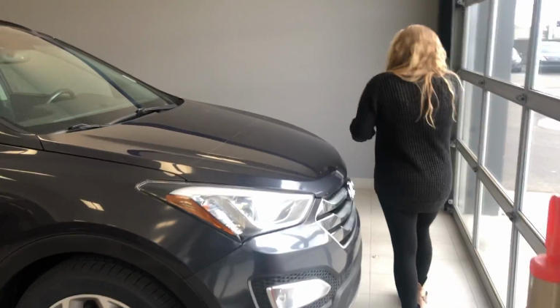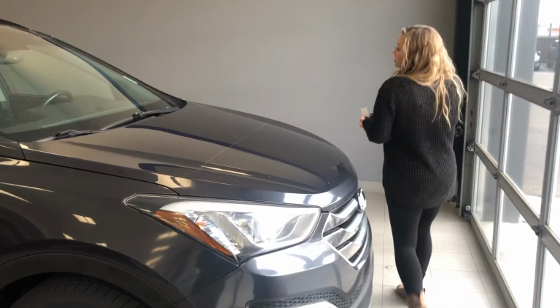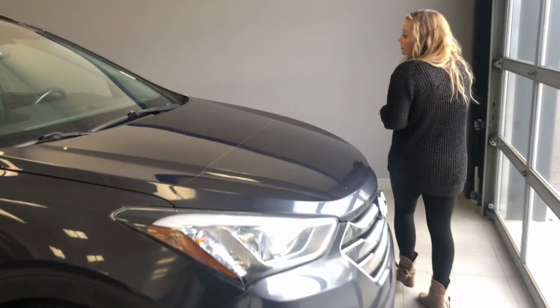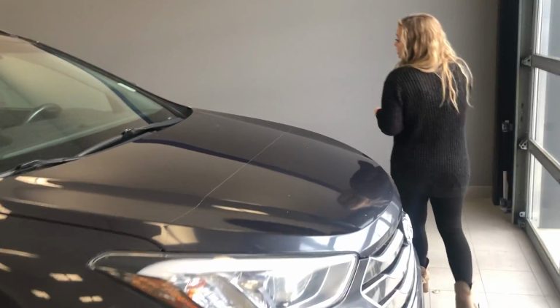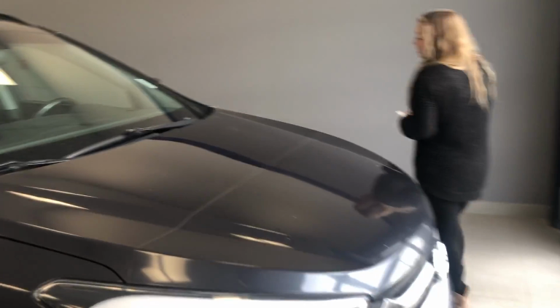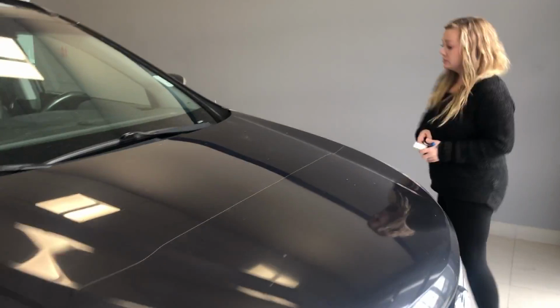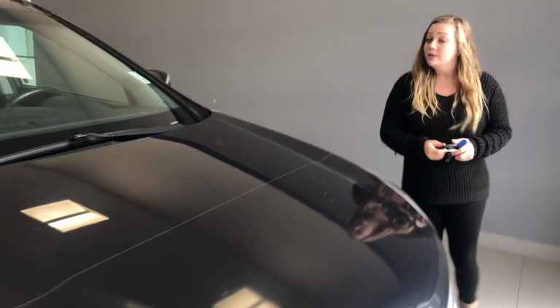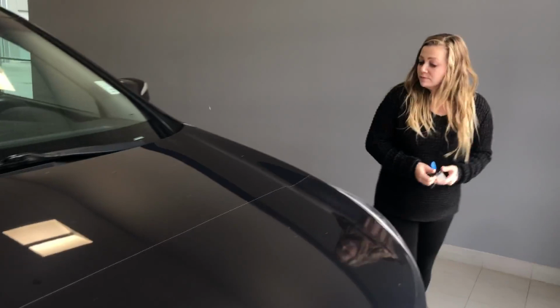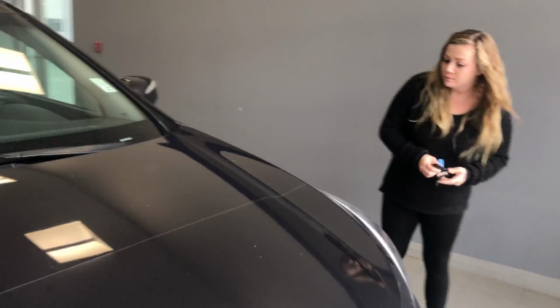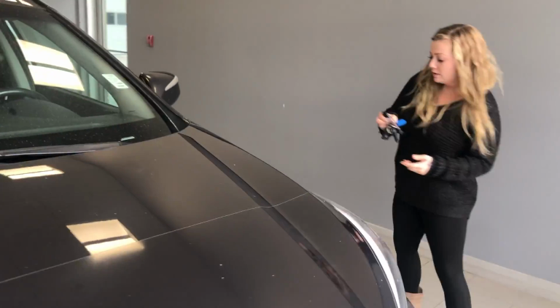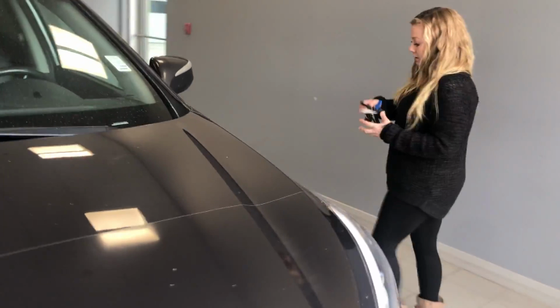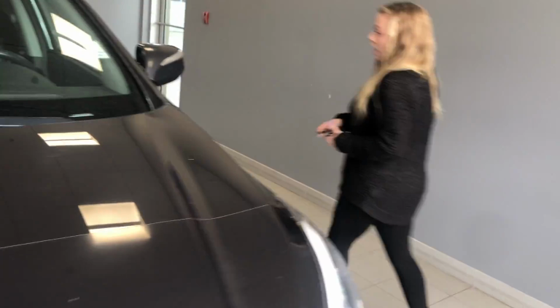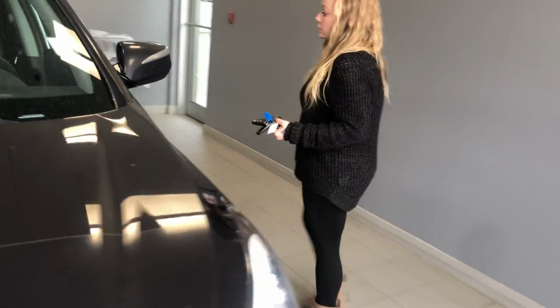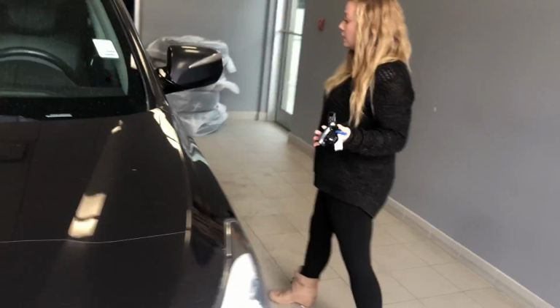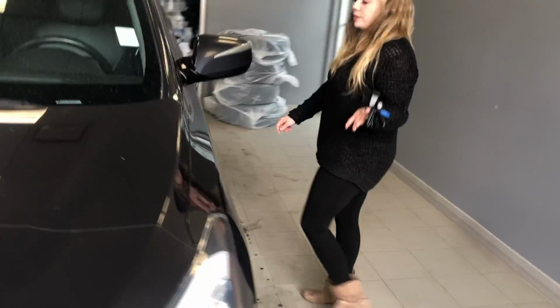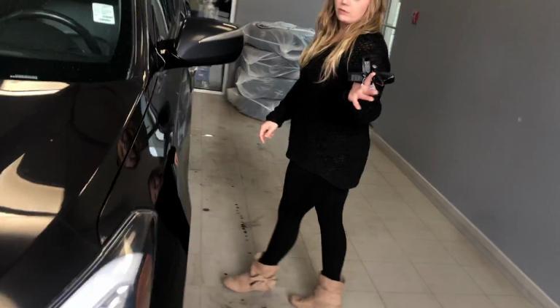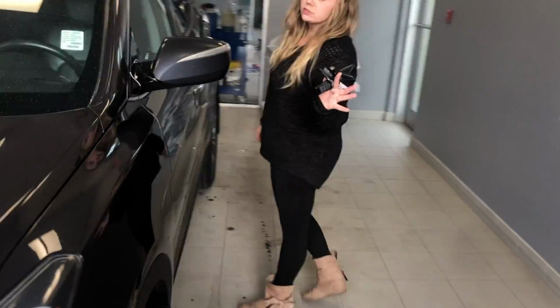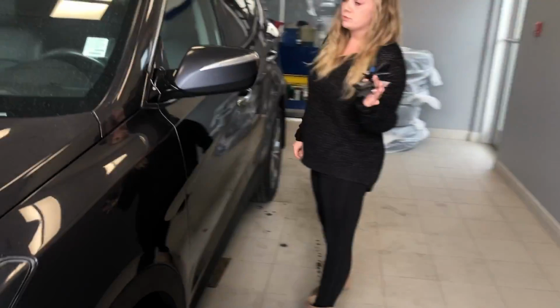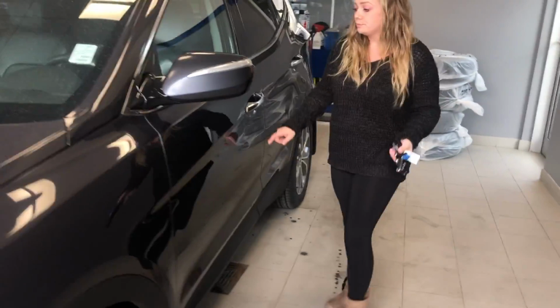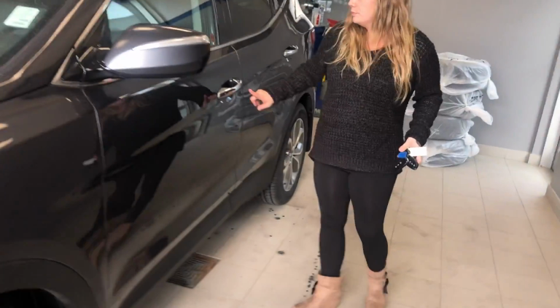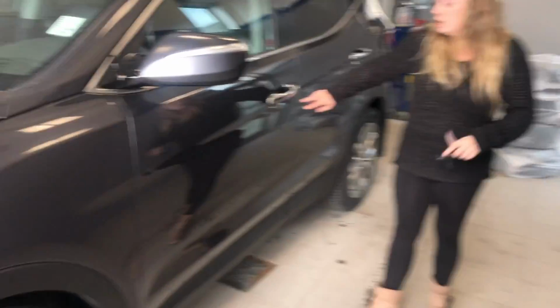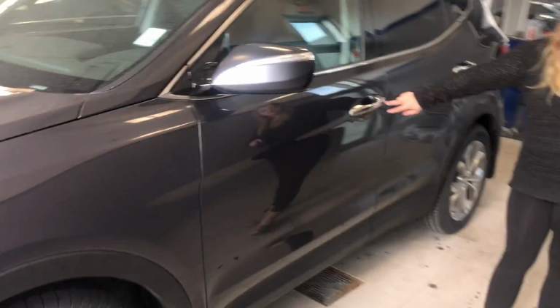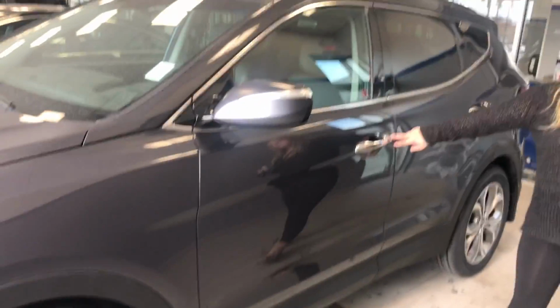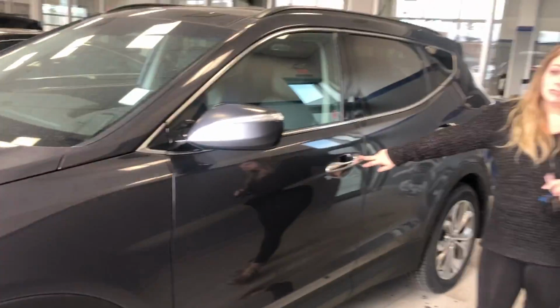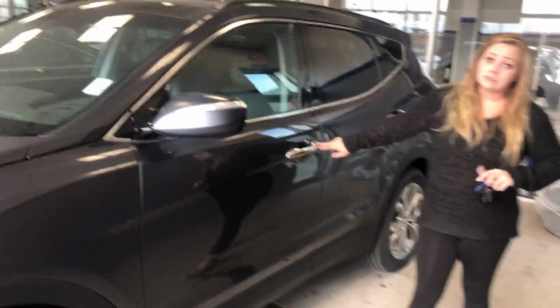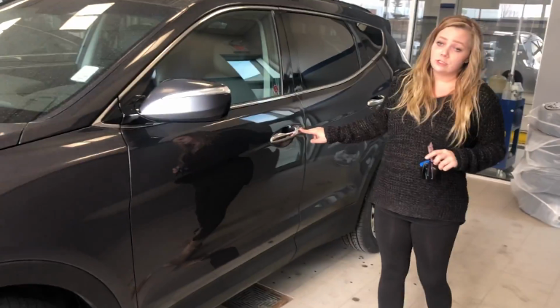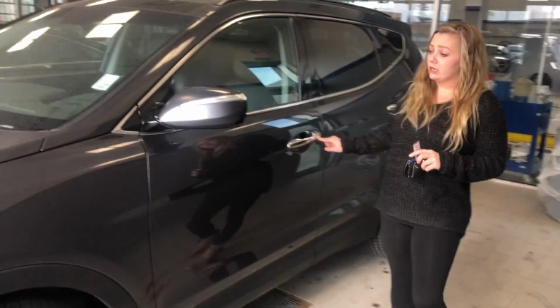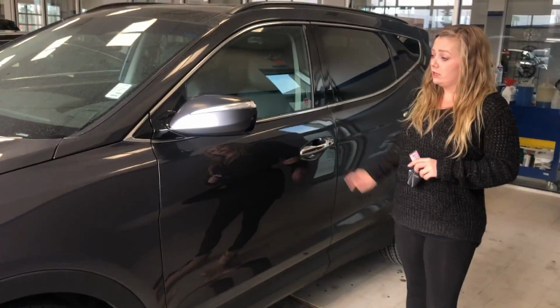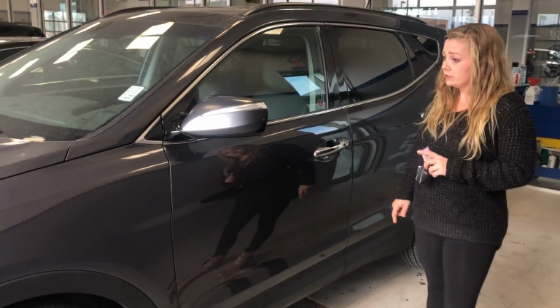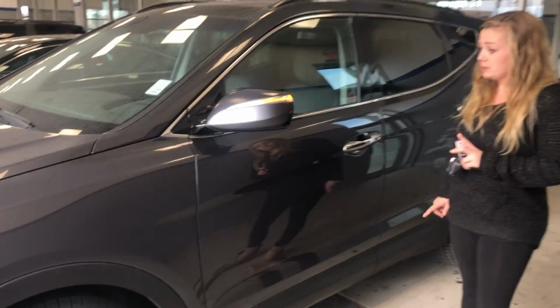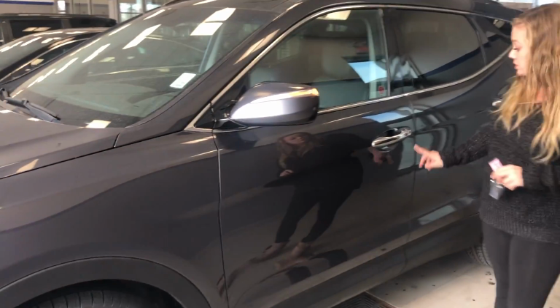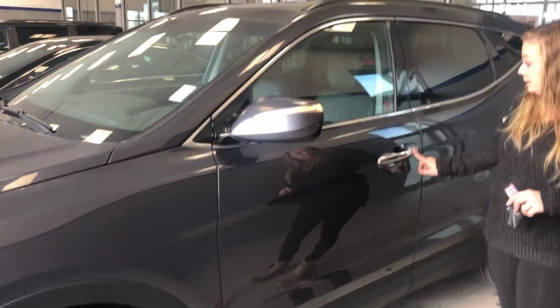I'll show you some of the features it does have to offer inside, and it does already come with a remote starter as well. You have your proximity keyless entry so you can lock and unlock the vehicle by the push of a button.